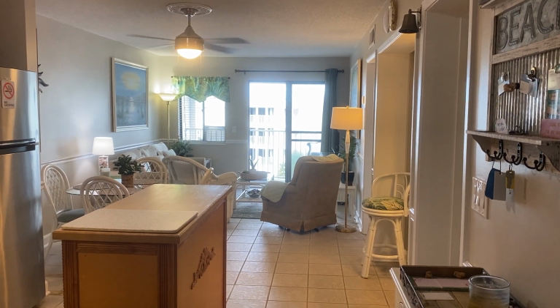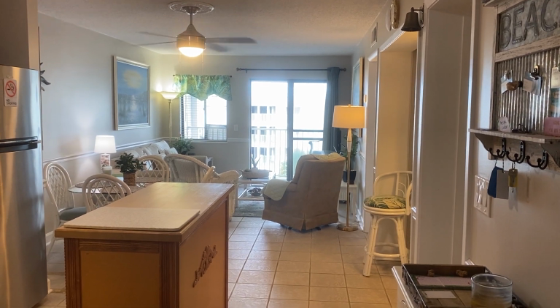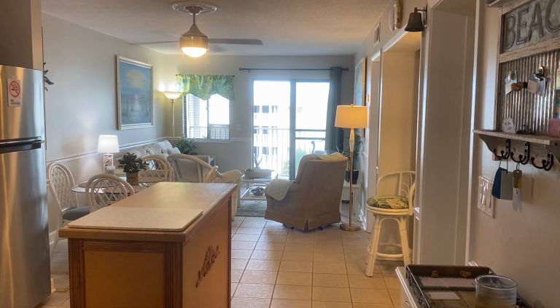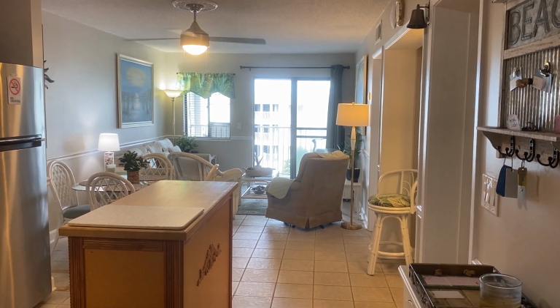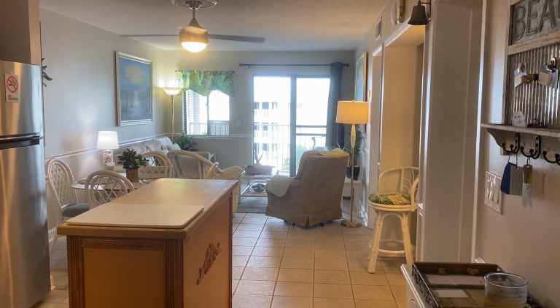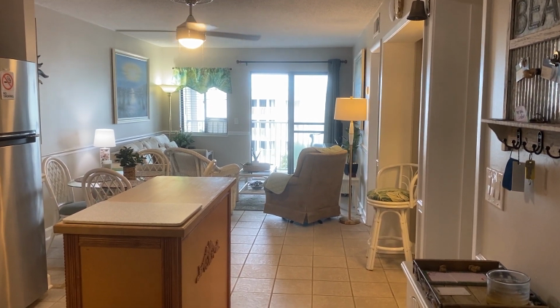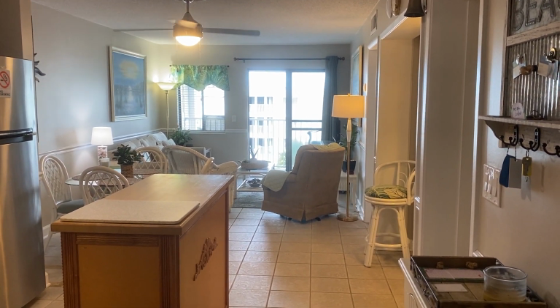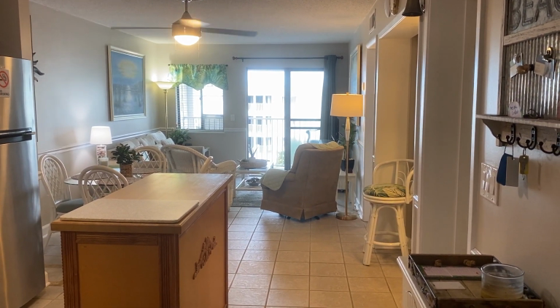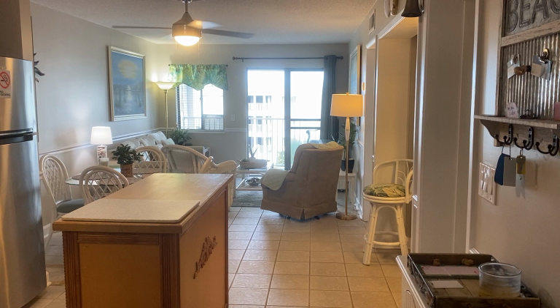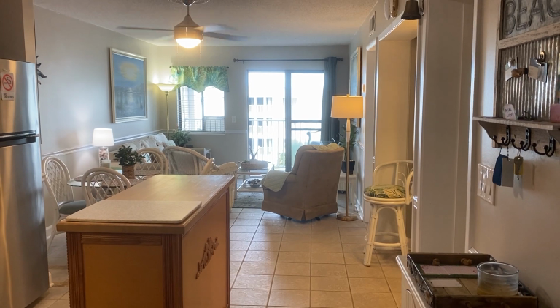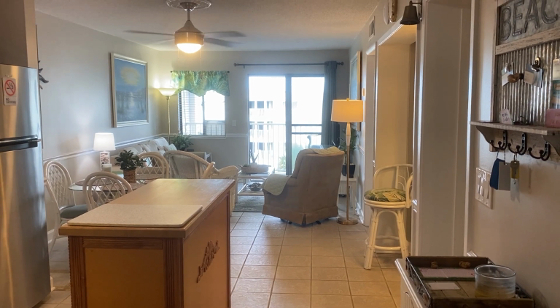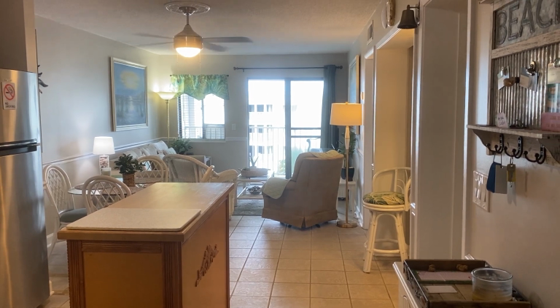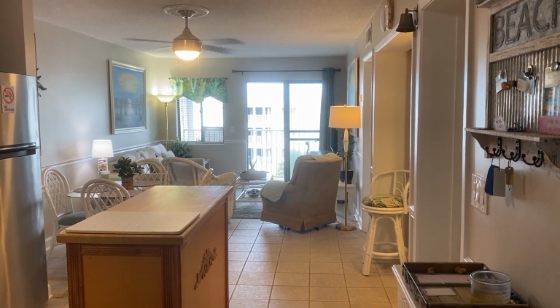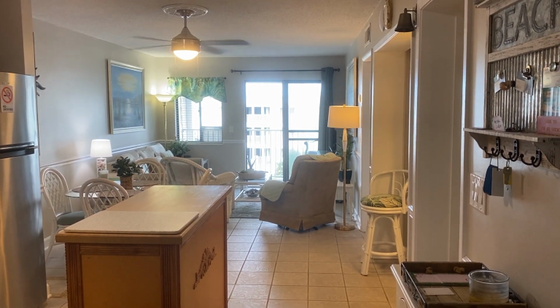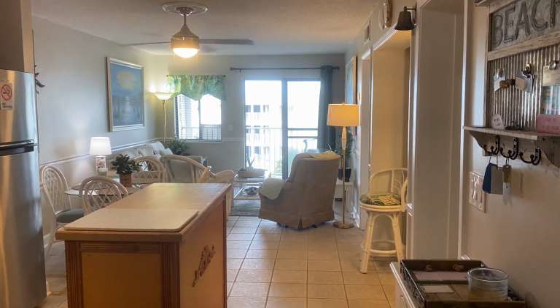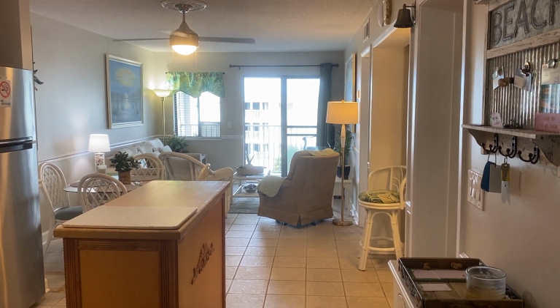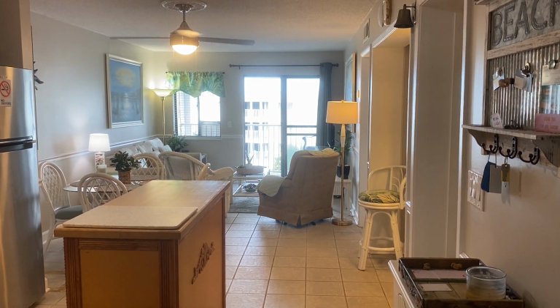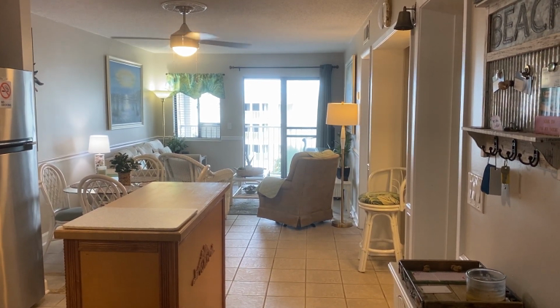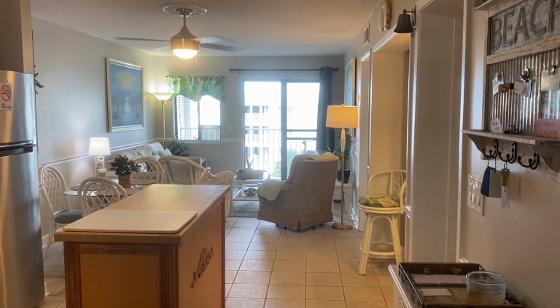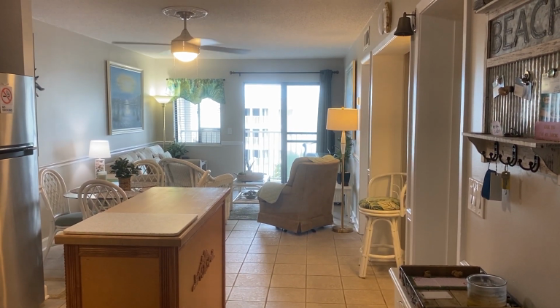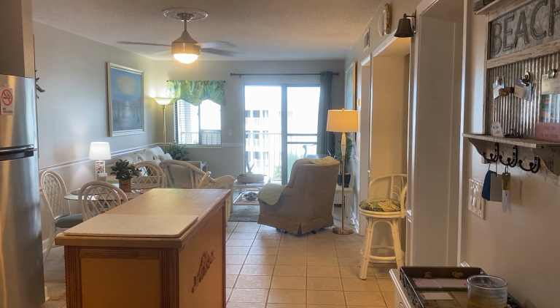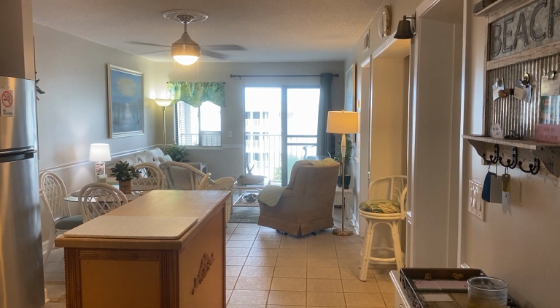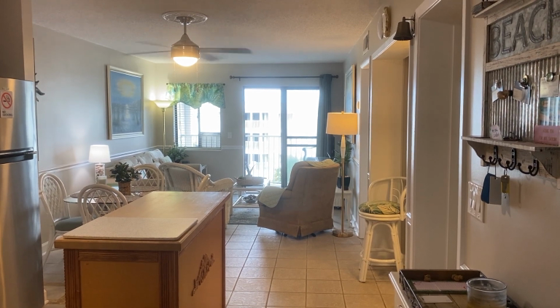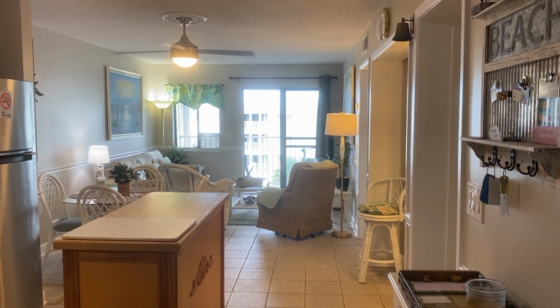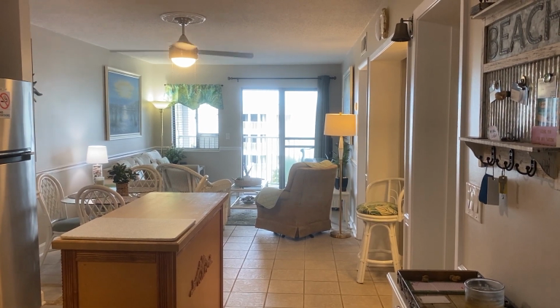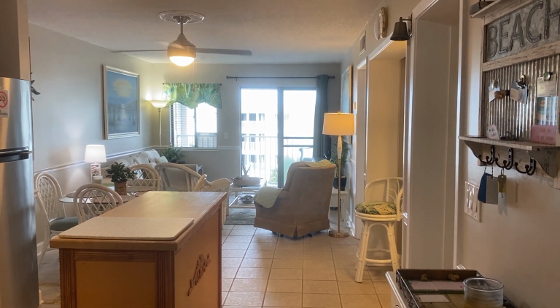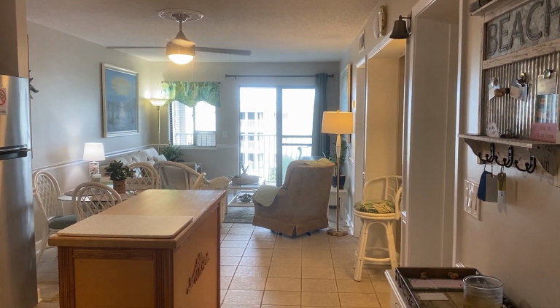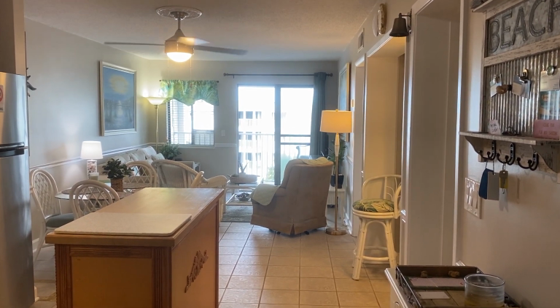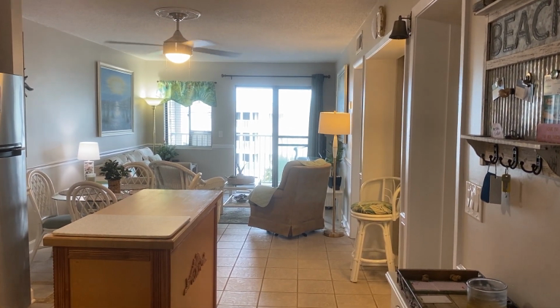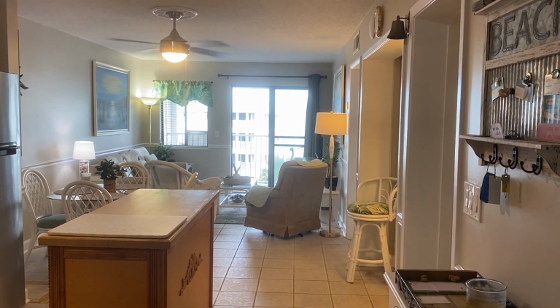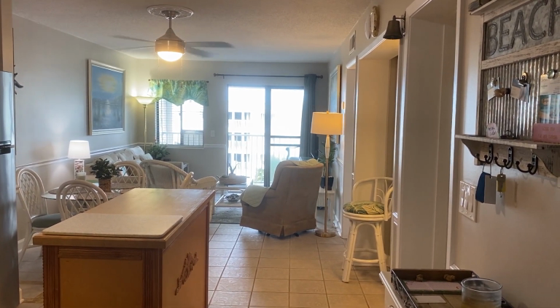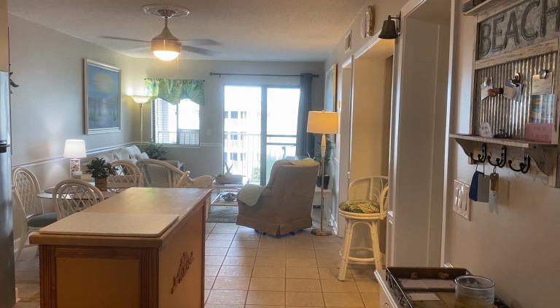Good morning. I'm at beautiful Gulf Shores Plantation, a third floor unit, unit number 1307, and this is the final walkthrough.